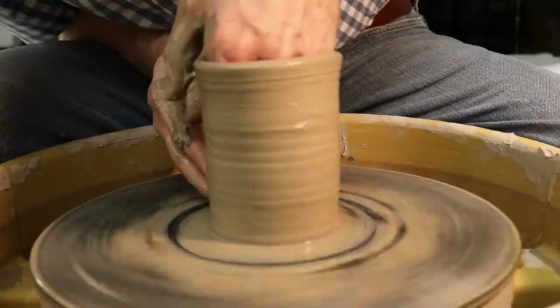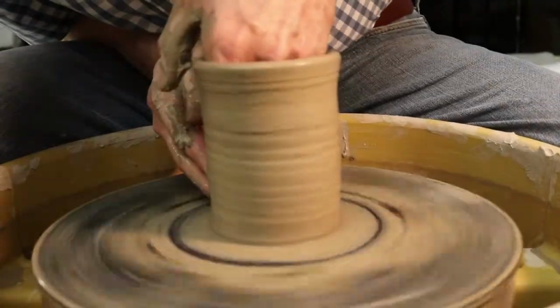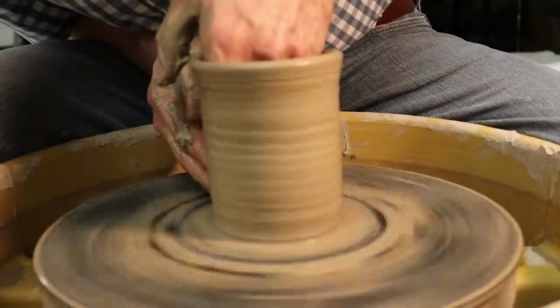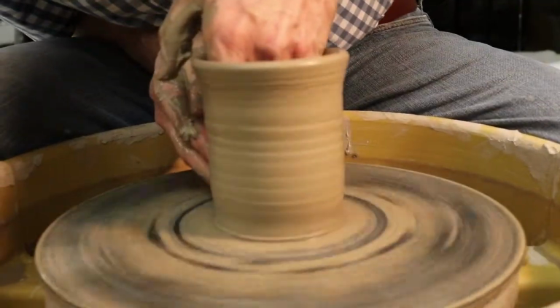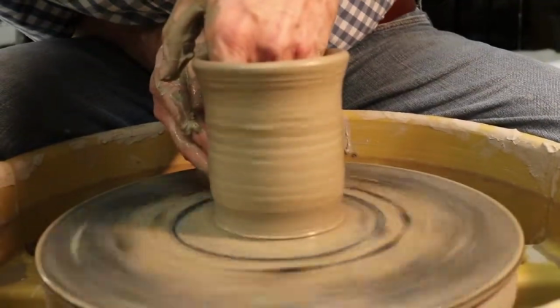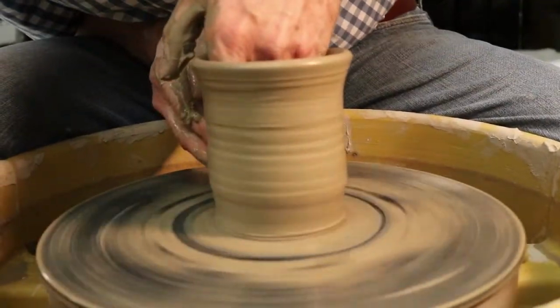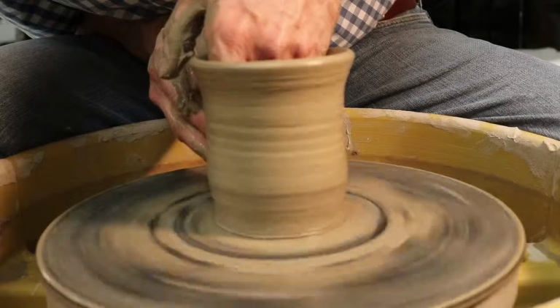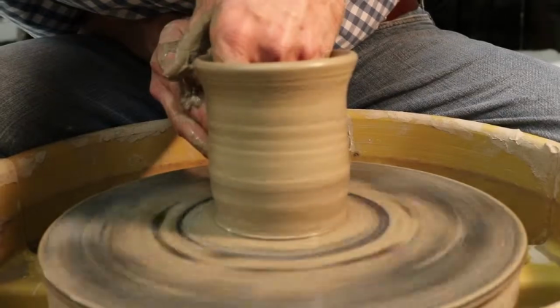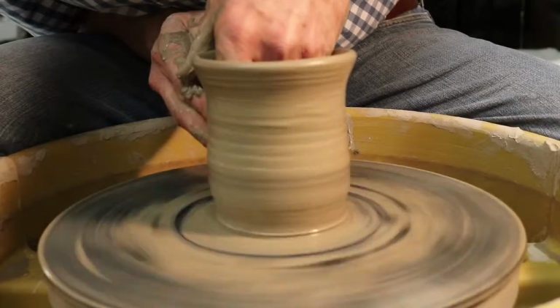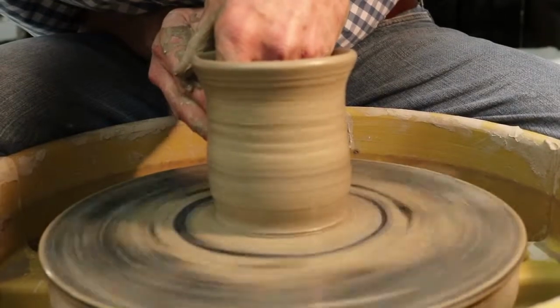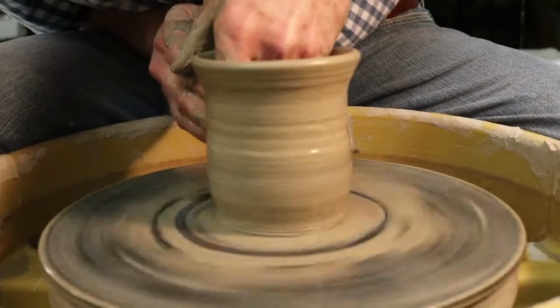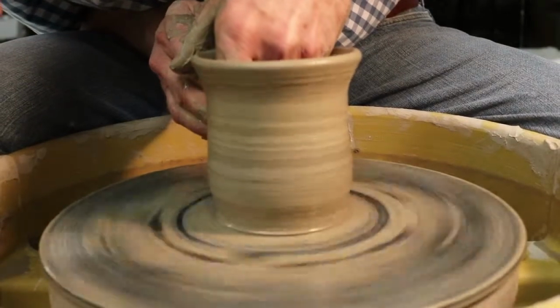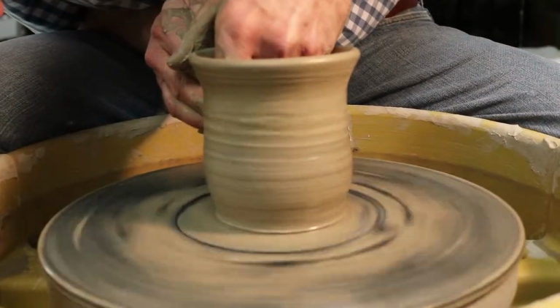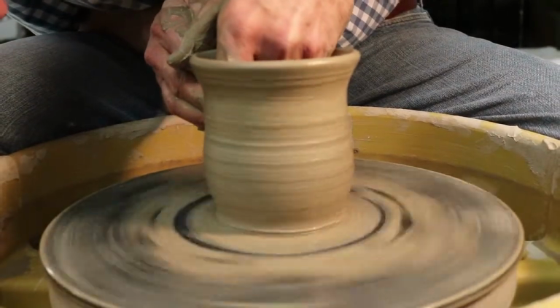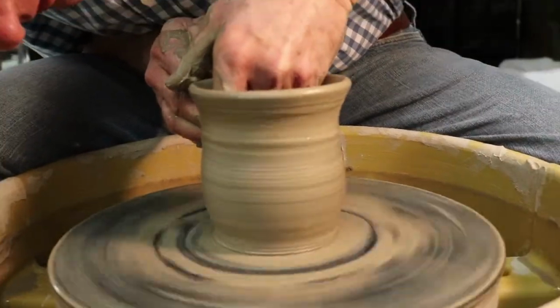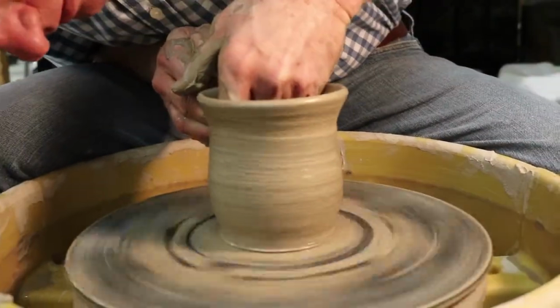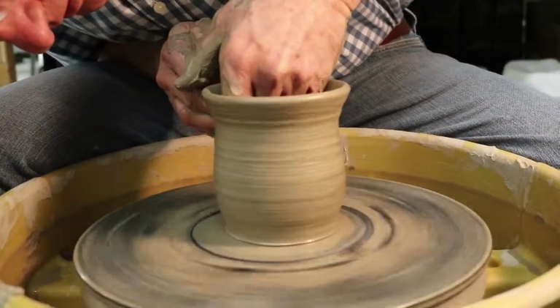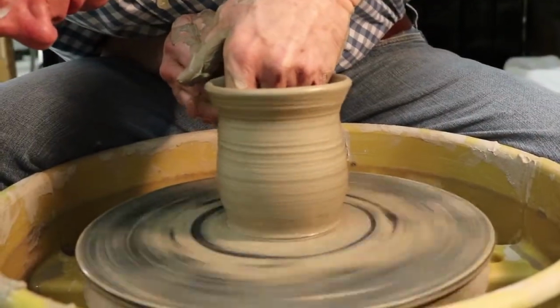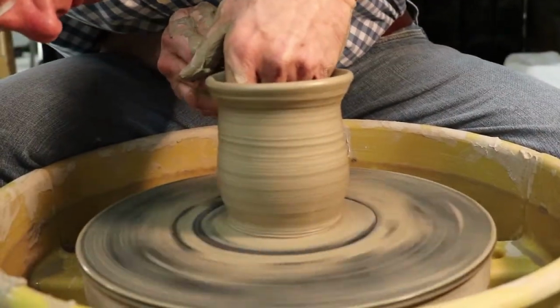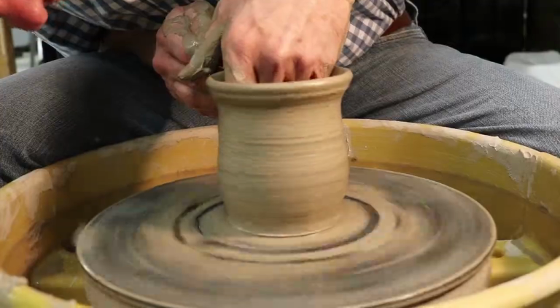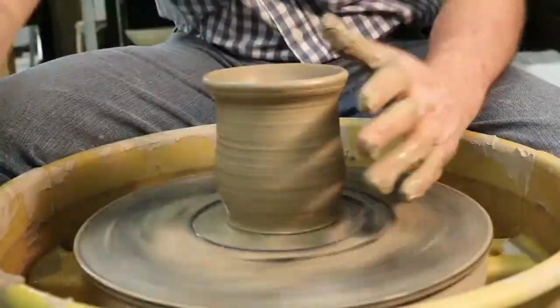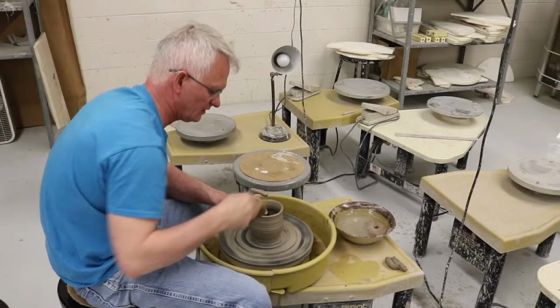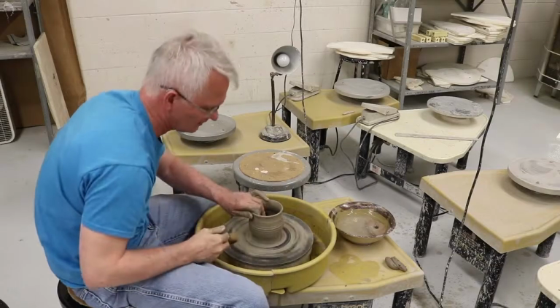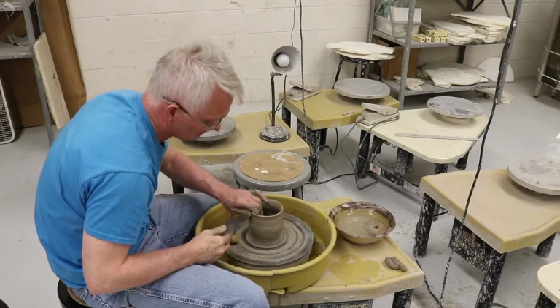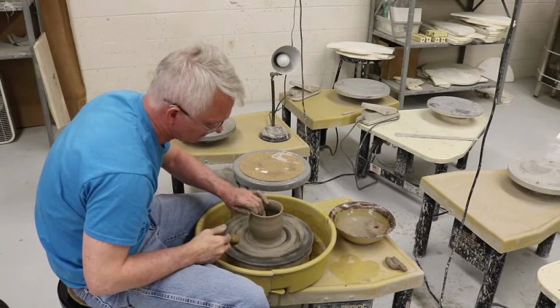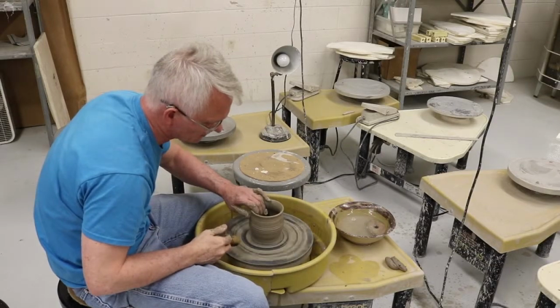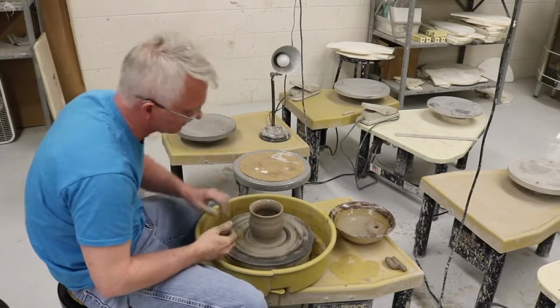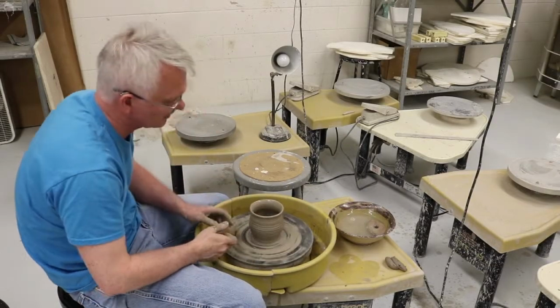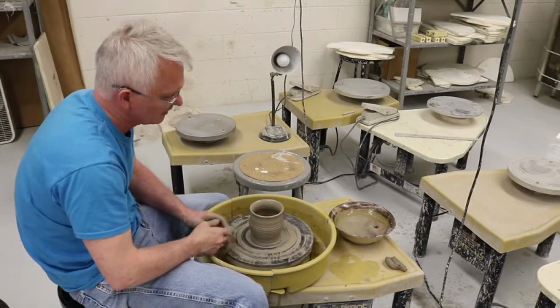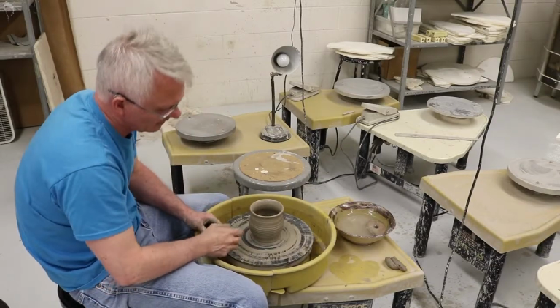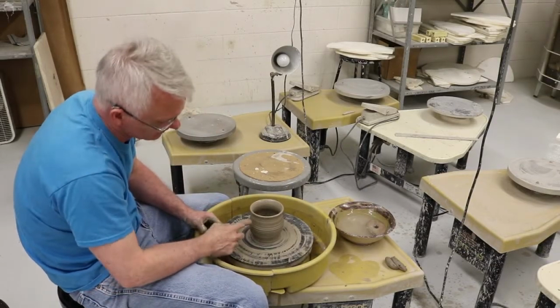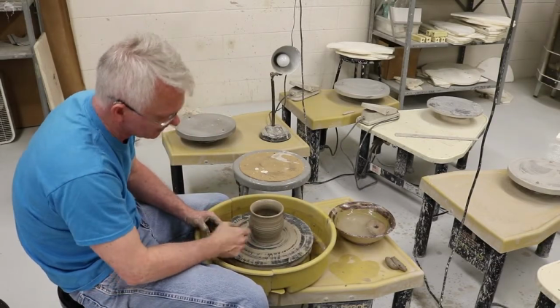I also like to come in and manipulate my cups. I like drinking coffee, so I like them to have a little bit of shape to them. And now it's just going to be a matter of adding a handle to that piece.